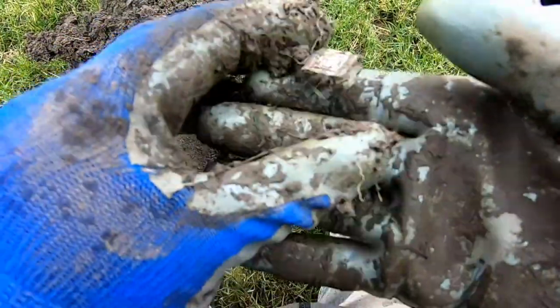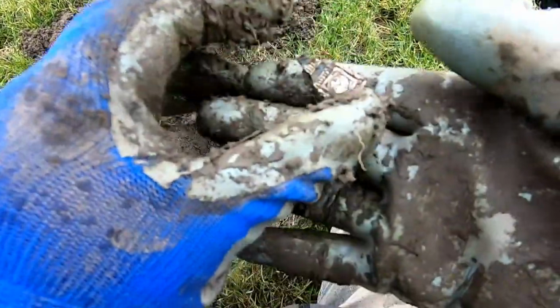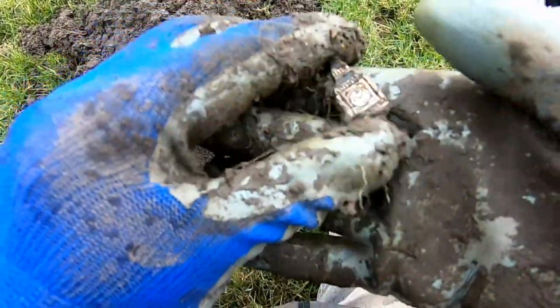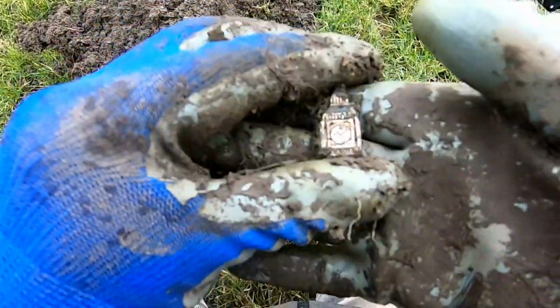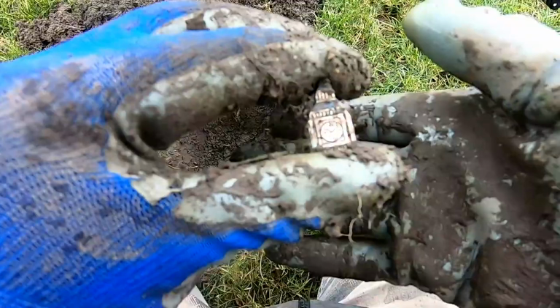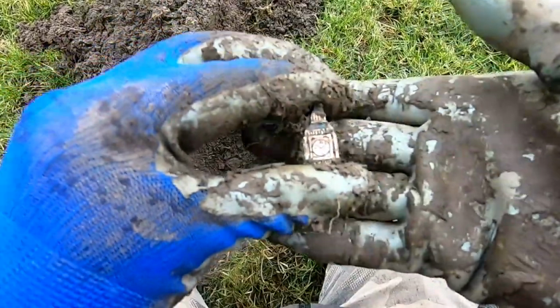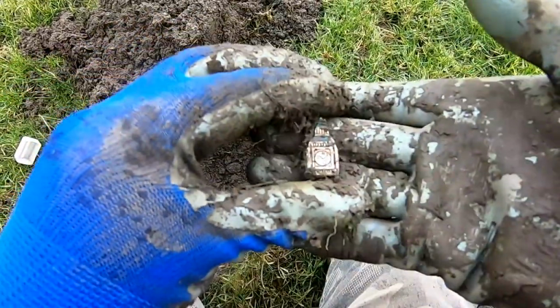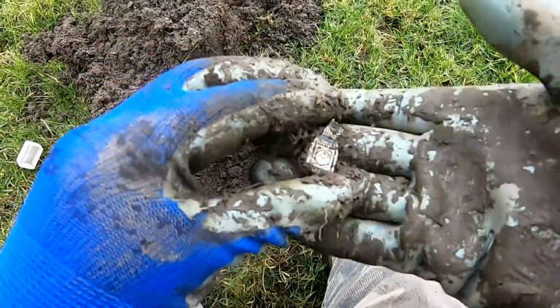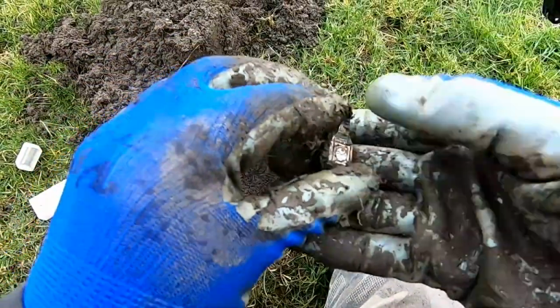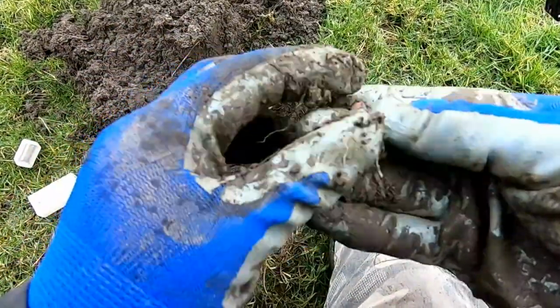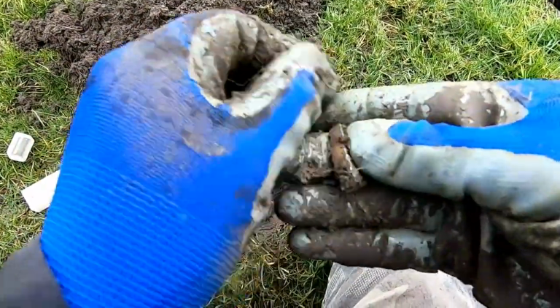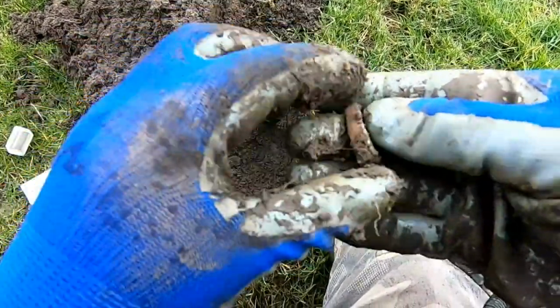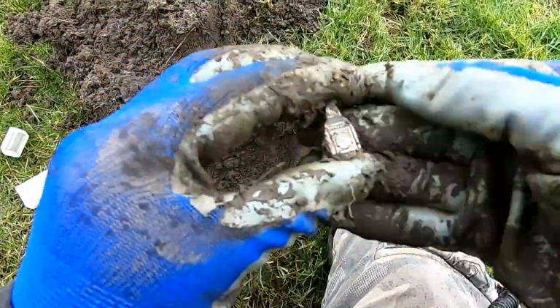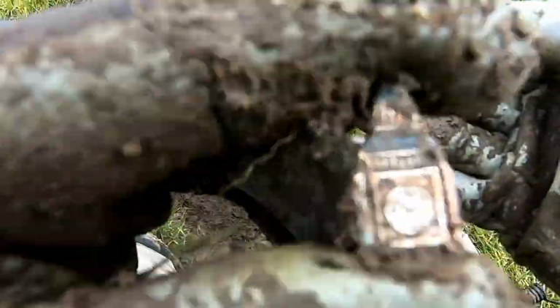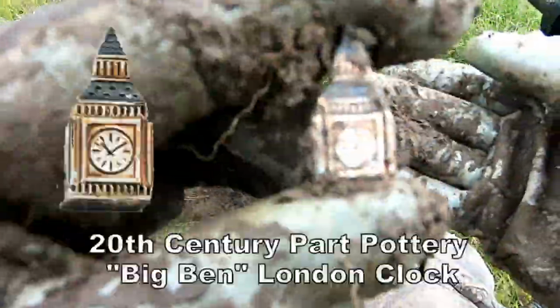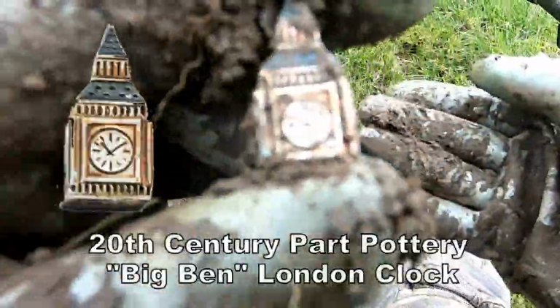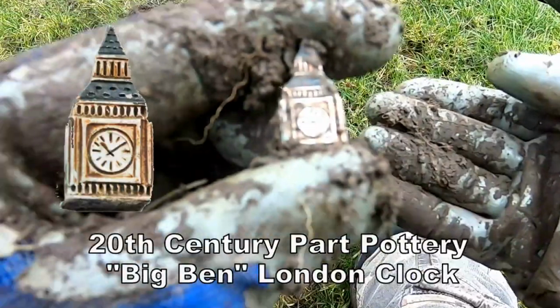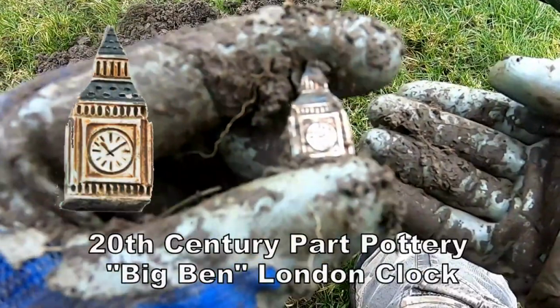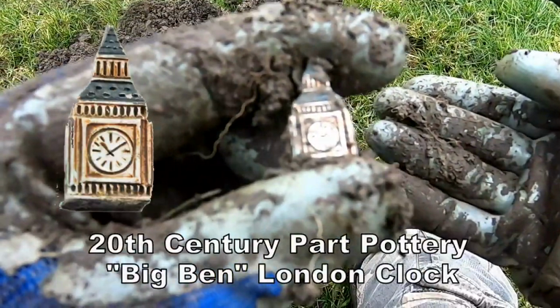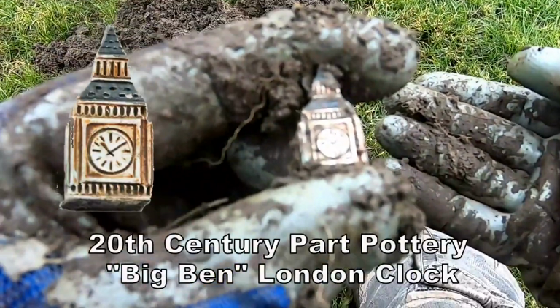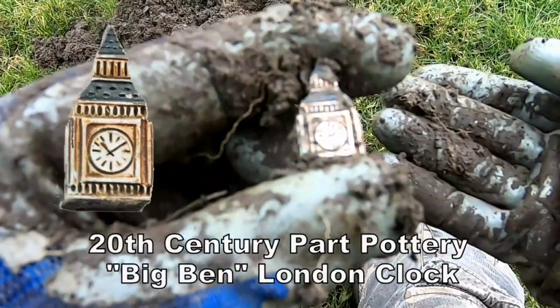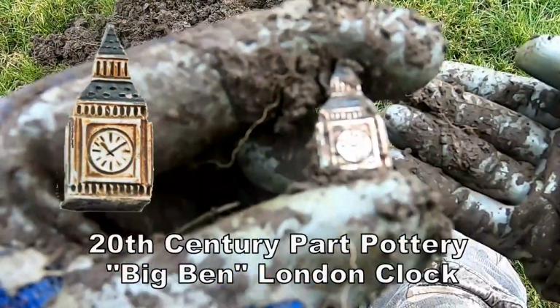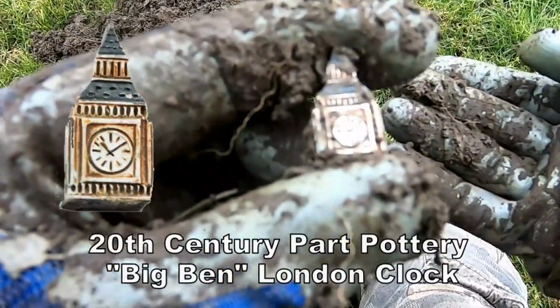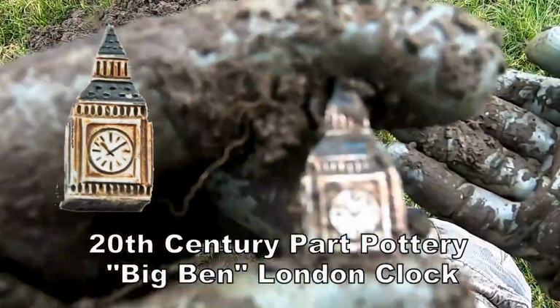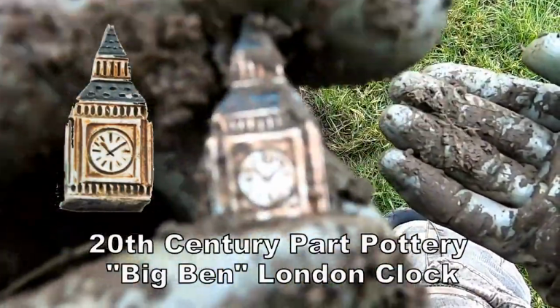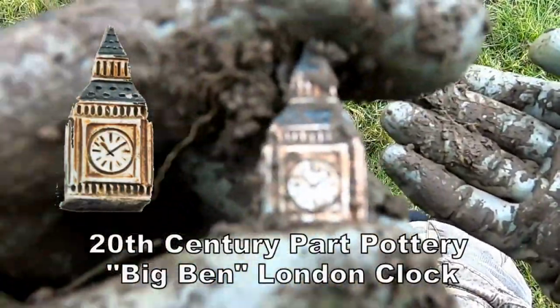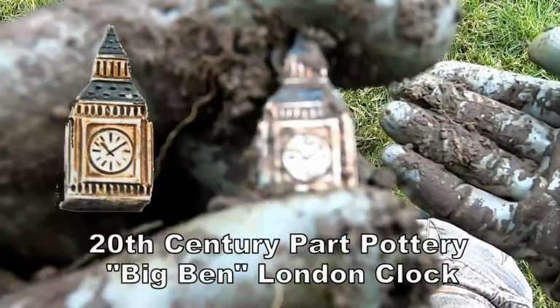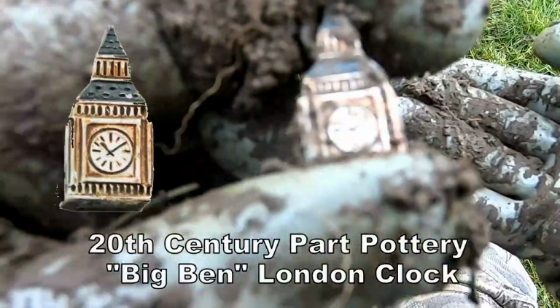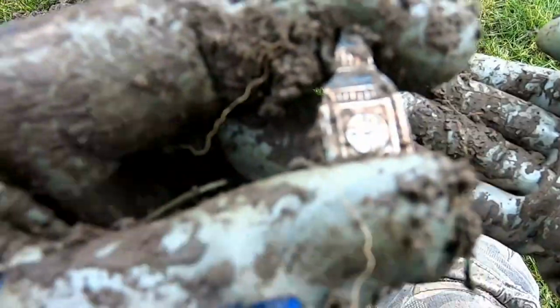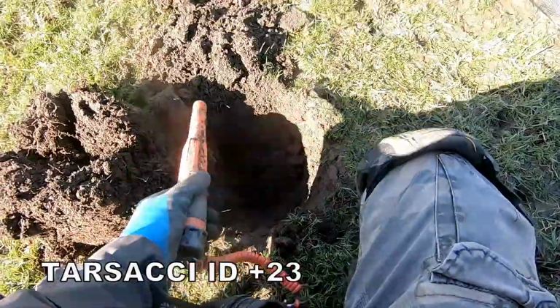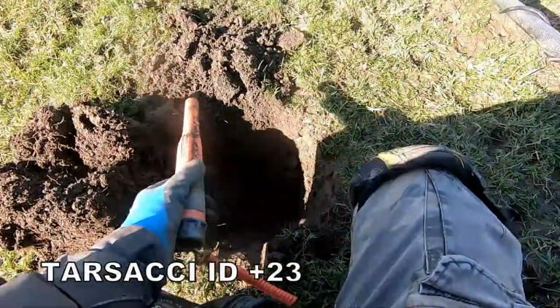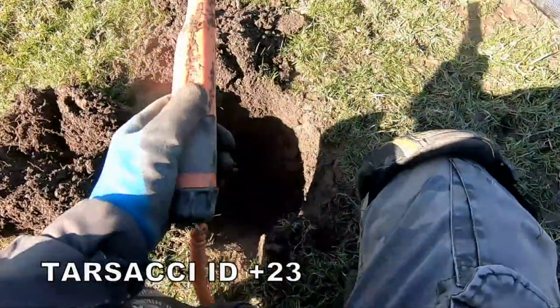What the heck's that? Bit of pottery — look at that. Big pen pottery.